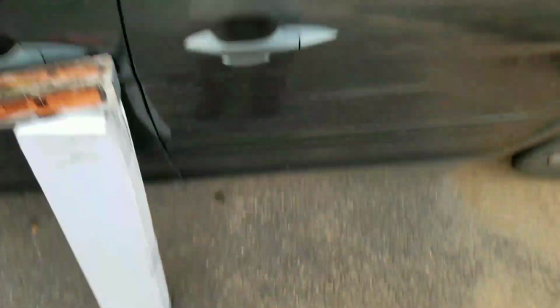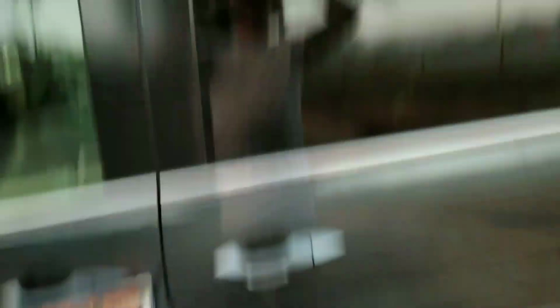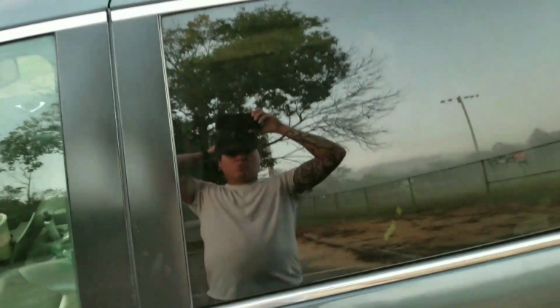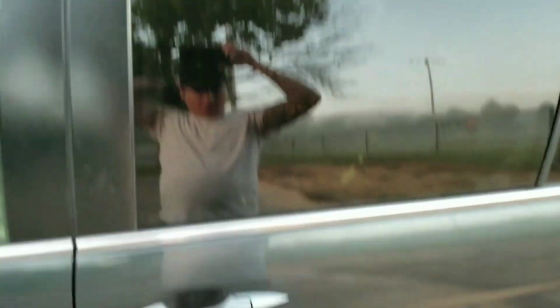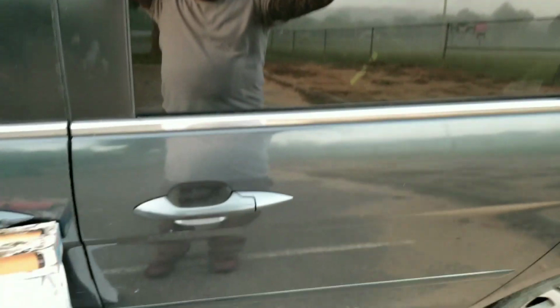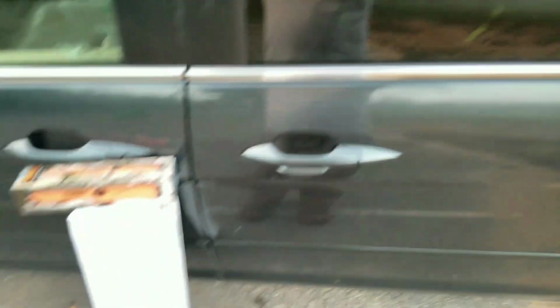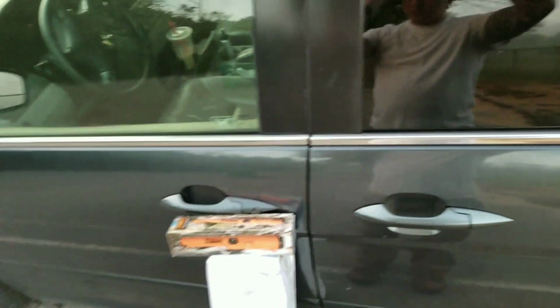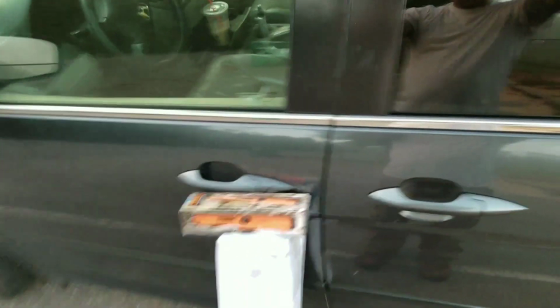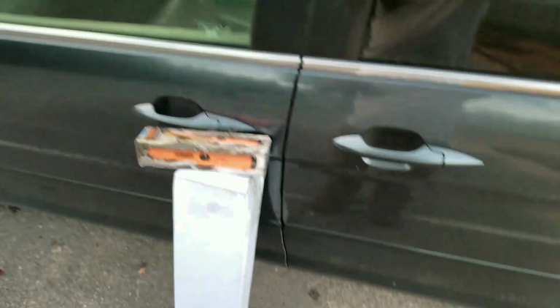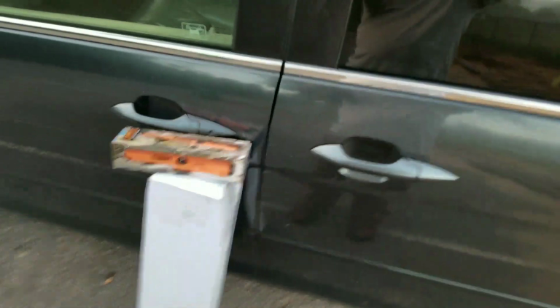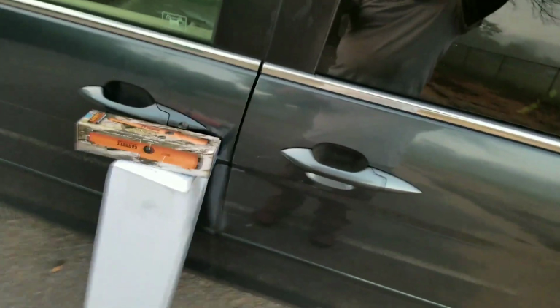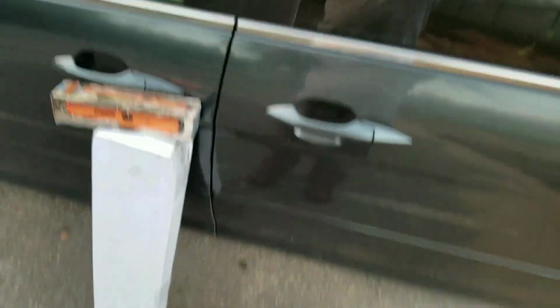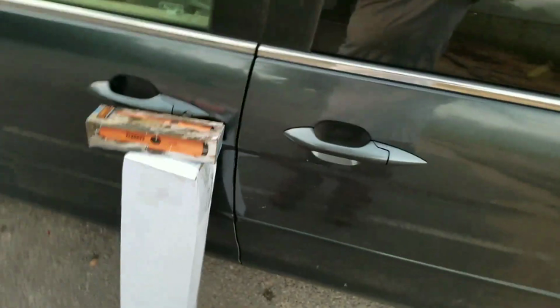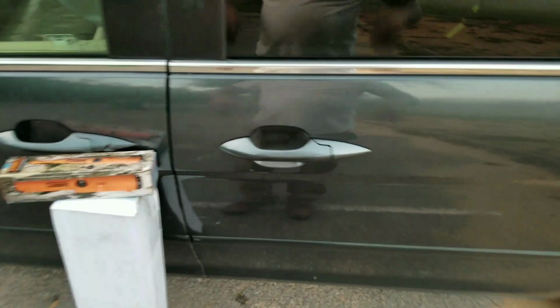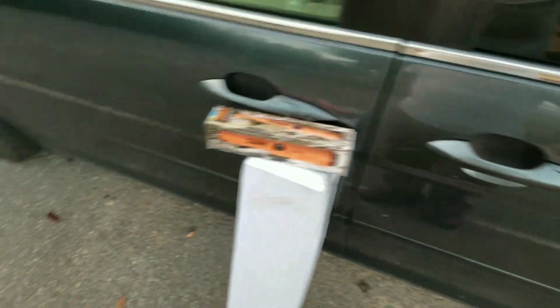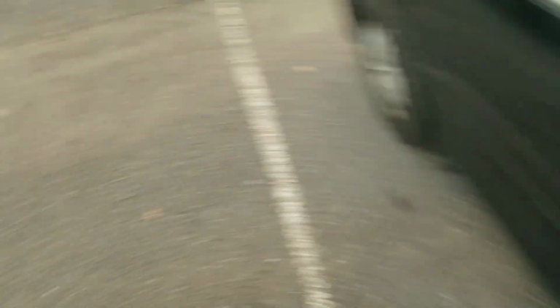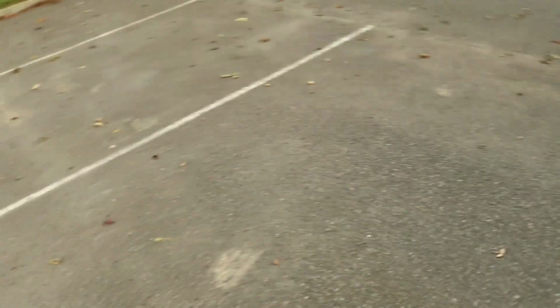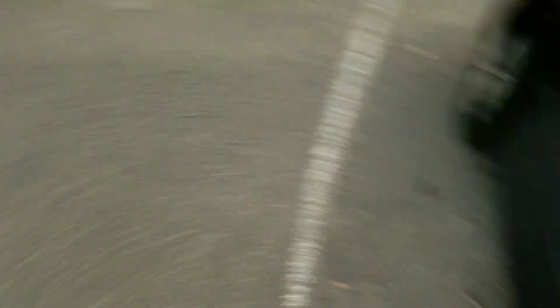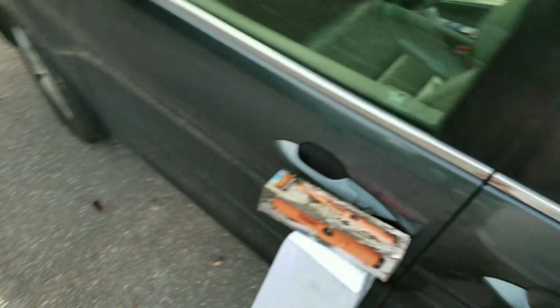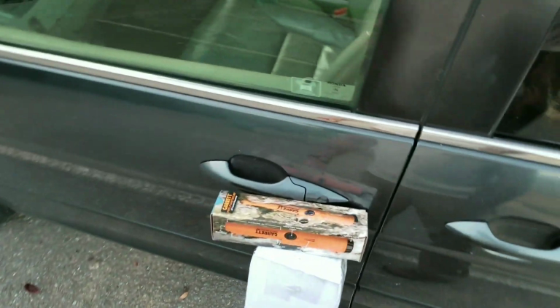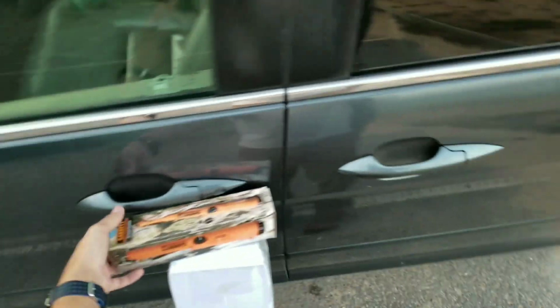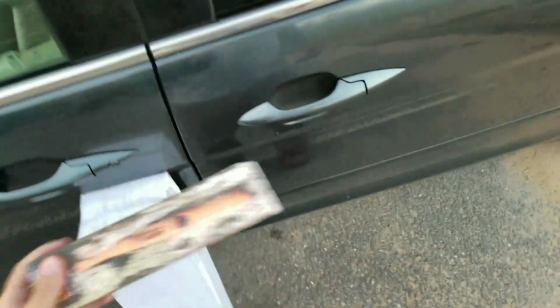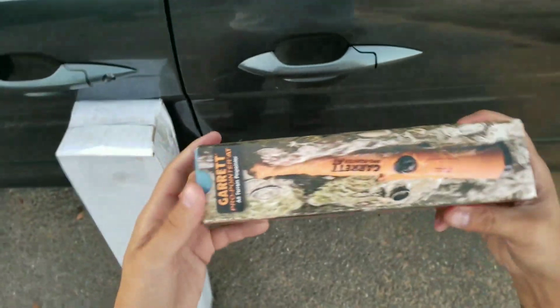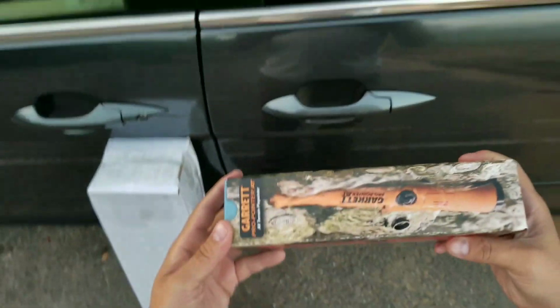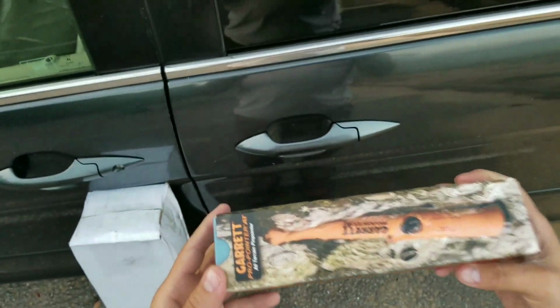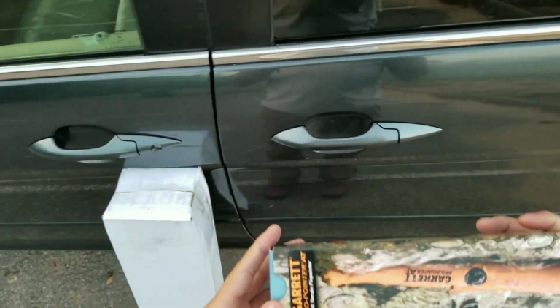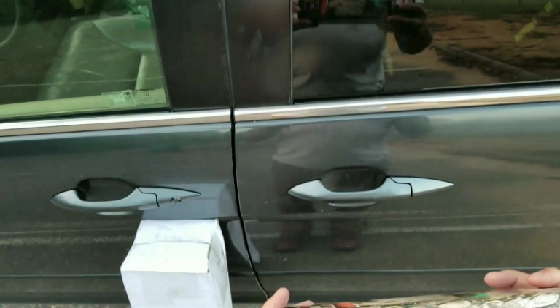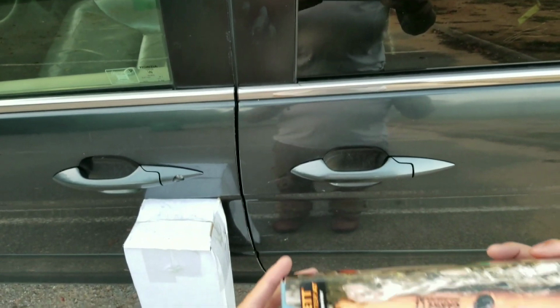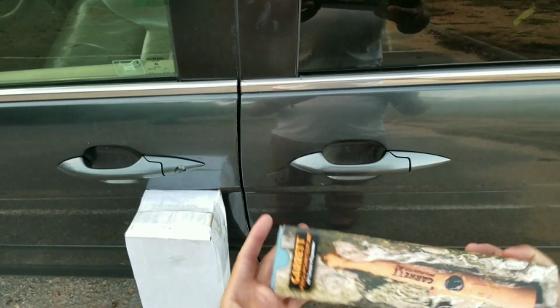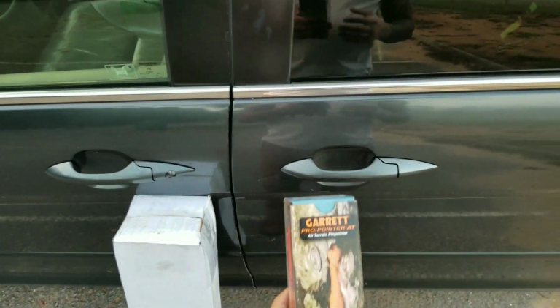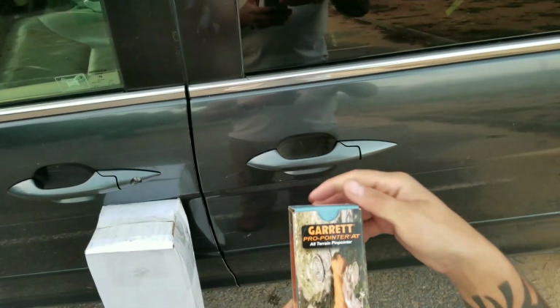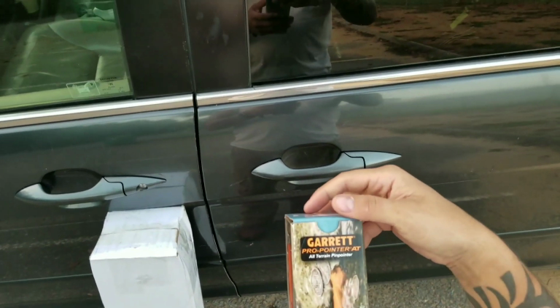Good morning, YouTubers. This is Matt again, and today I got some new goodies for my metal detecting equipment. As you can see, I got myself the Garrett Pro Pointer AT.